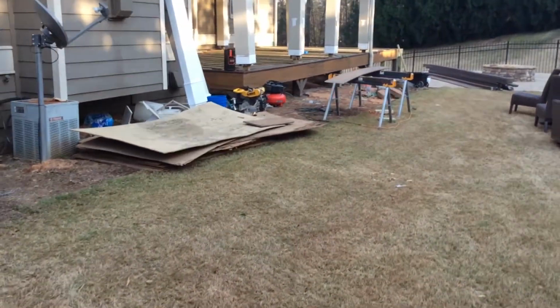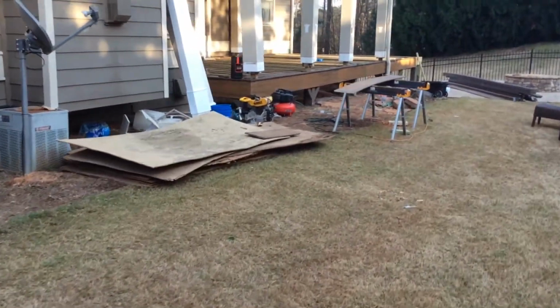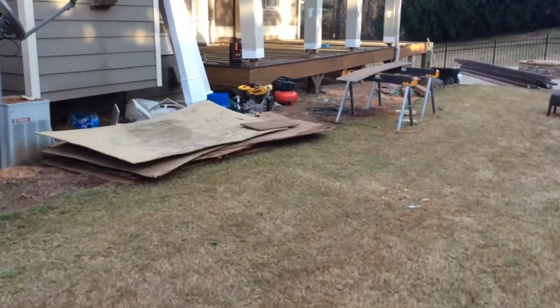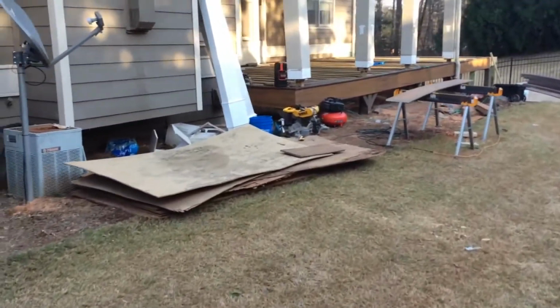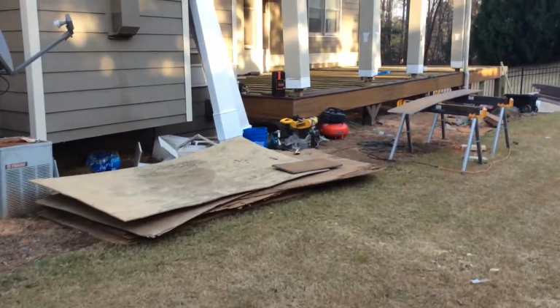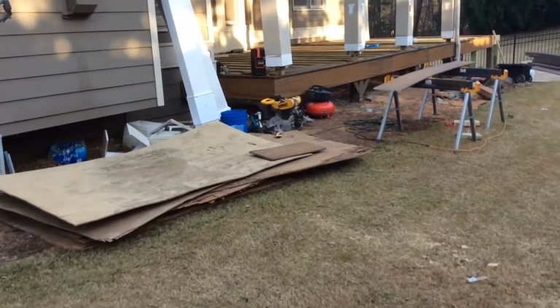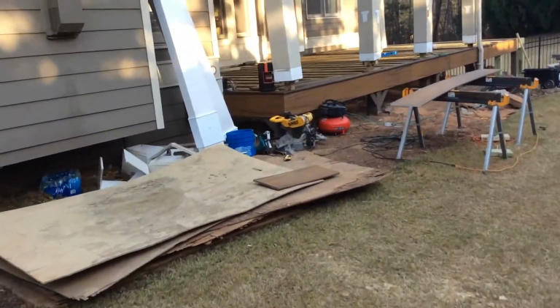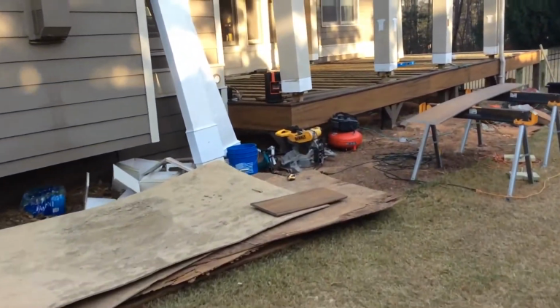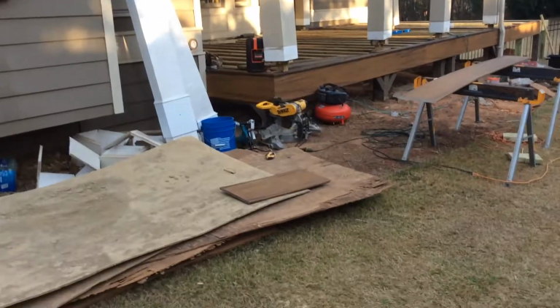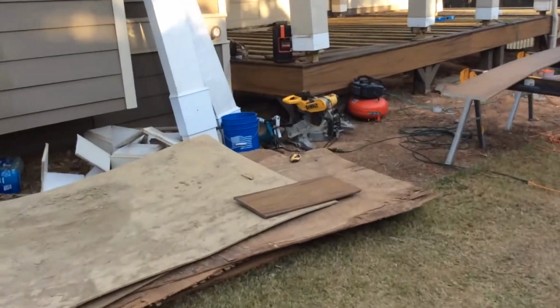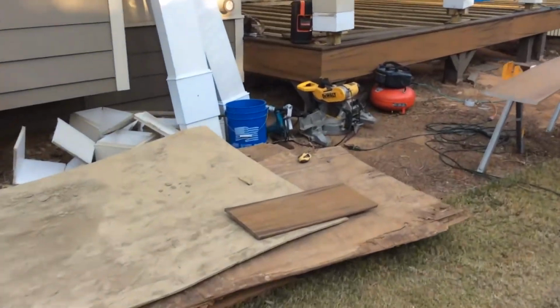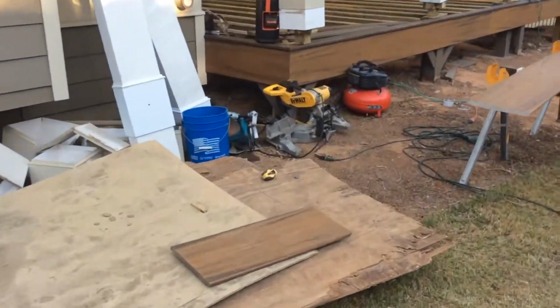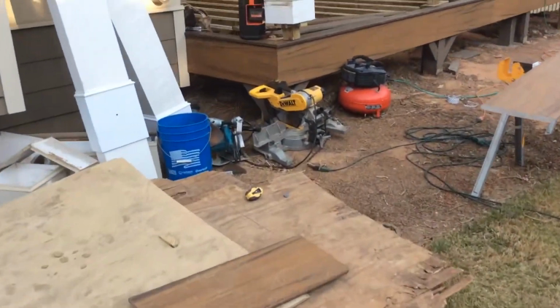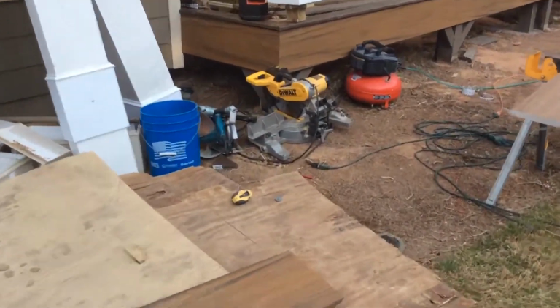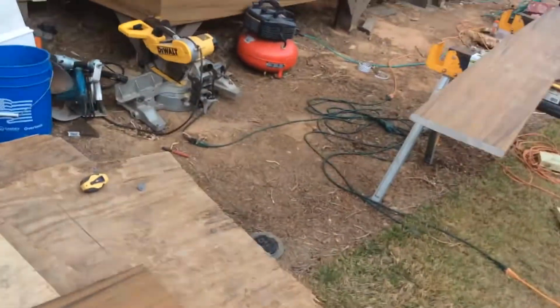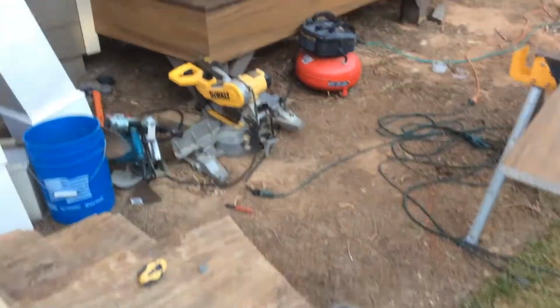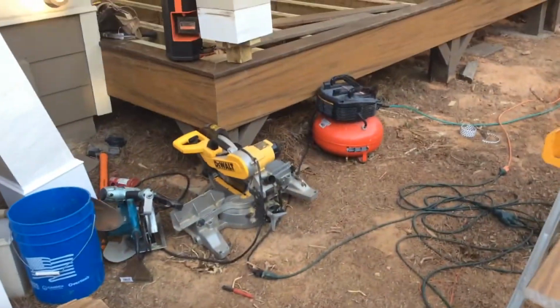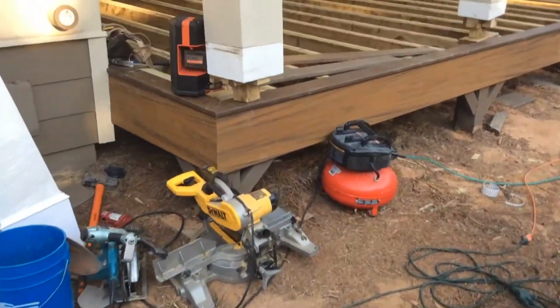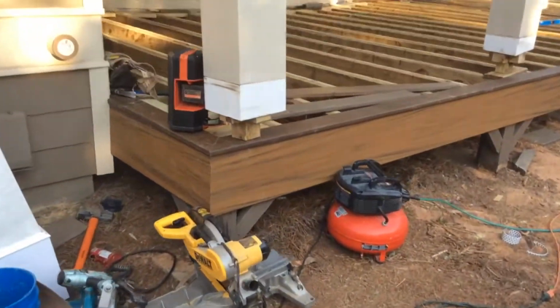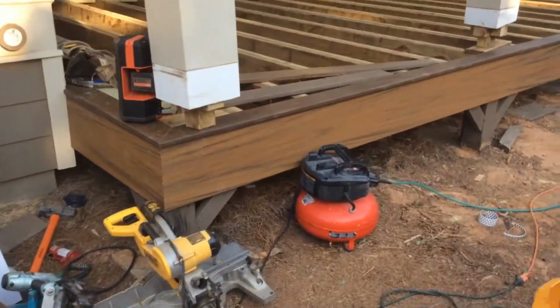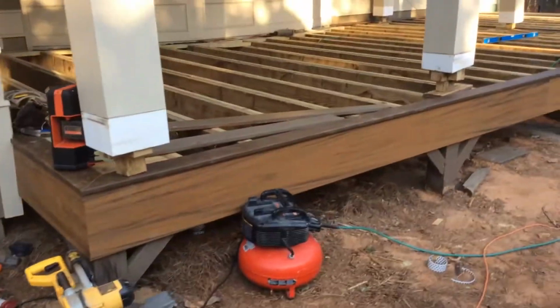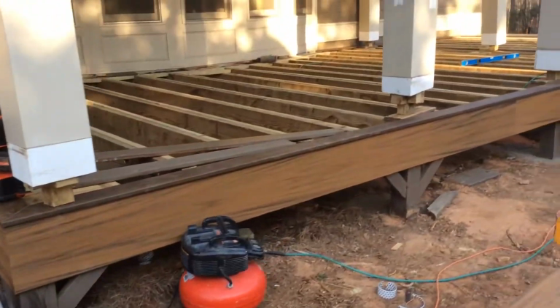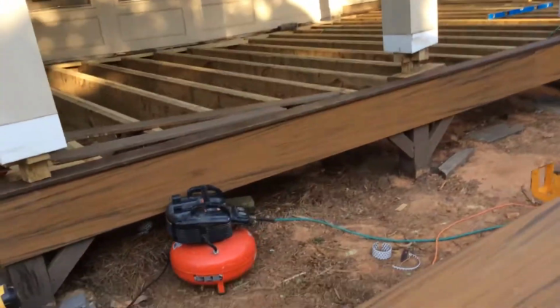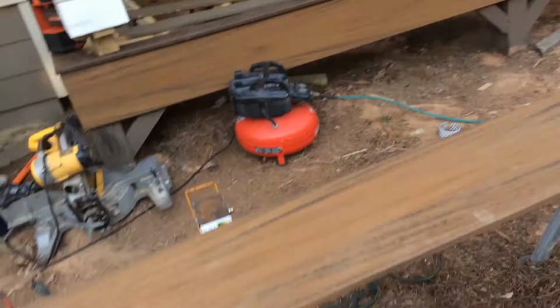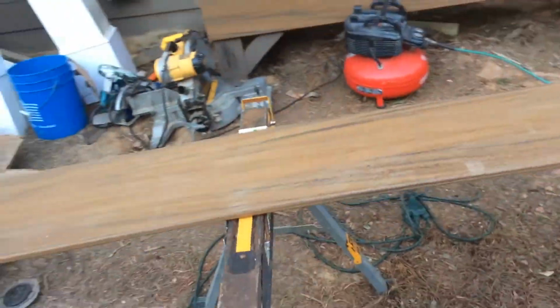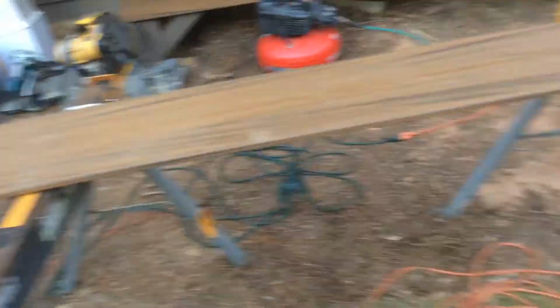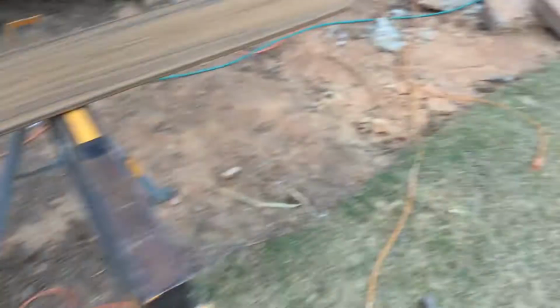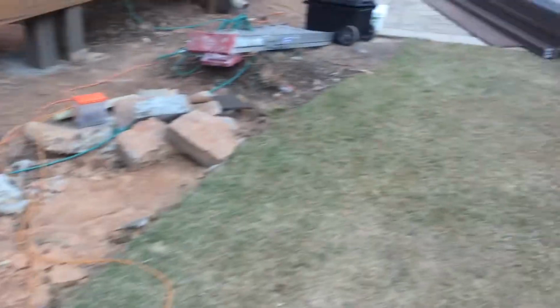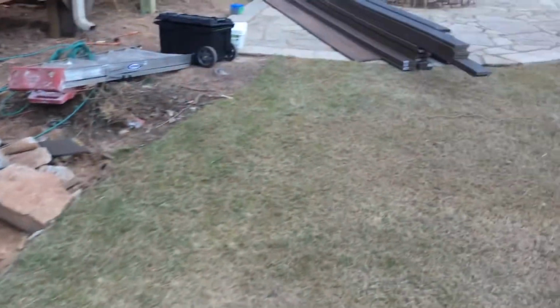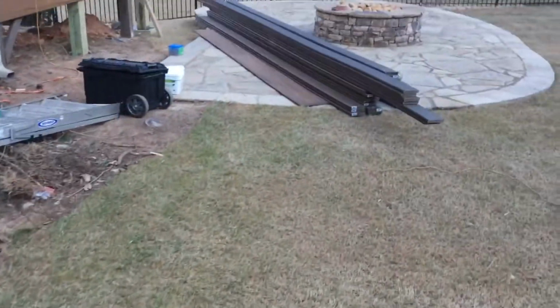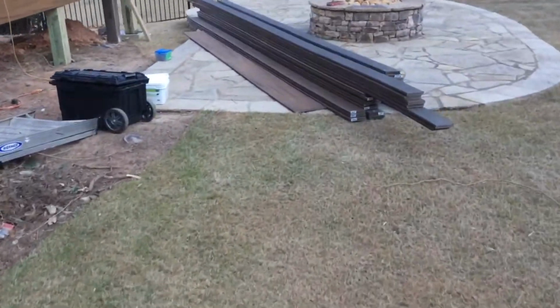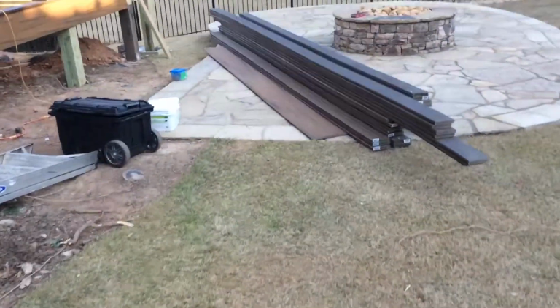If we go over here, as you can see, they're starting to install the new panels on the porch, and we've got the material waiting.